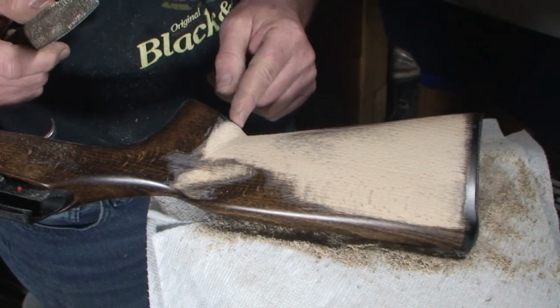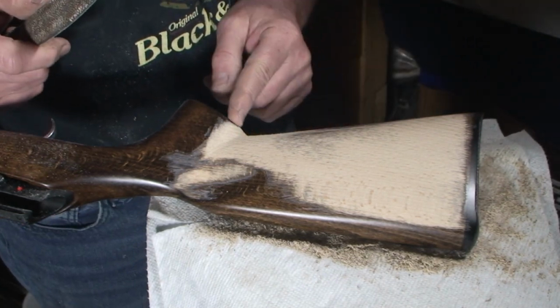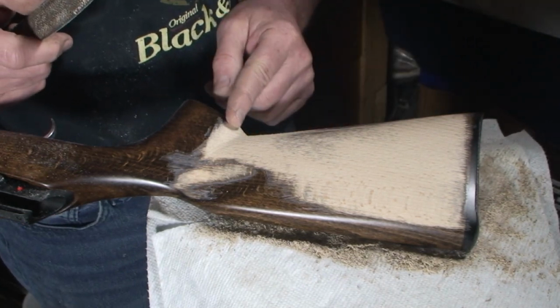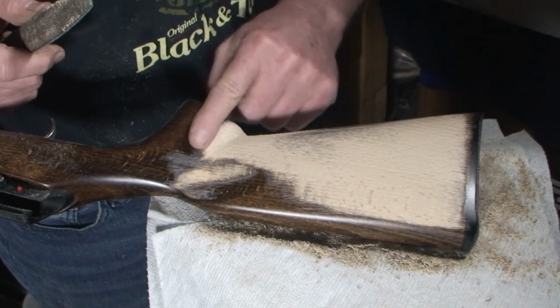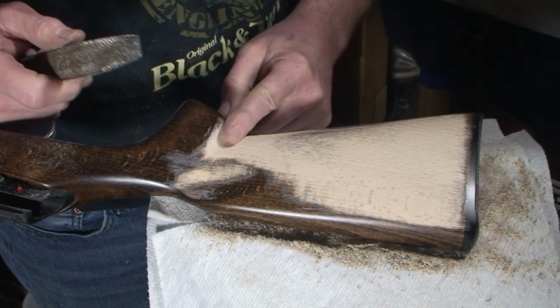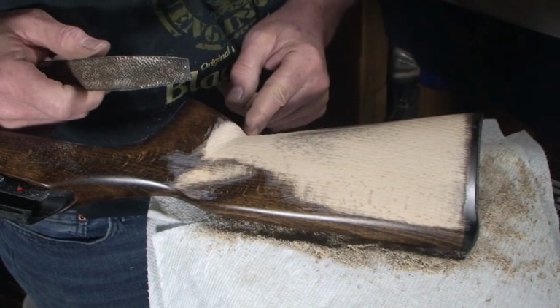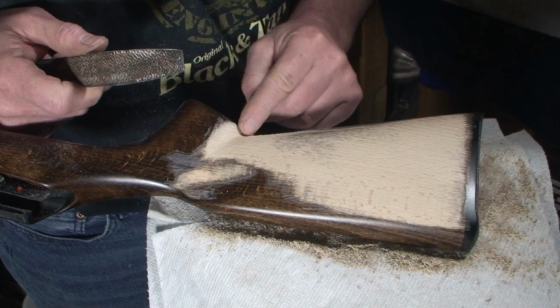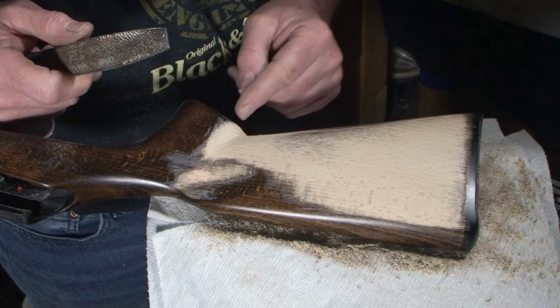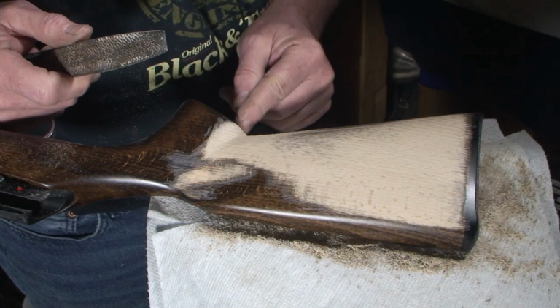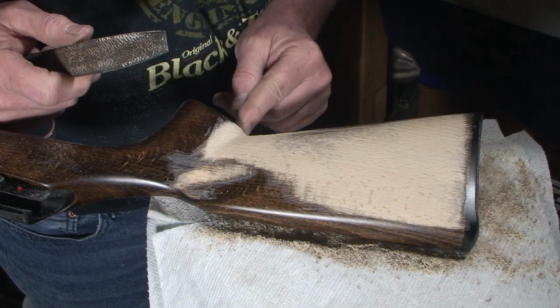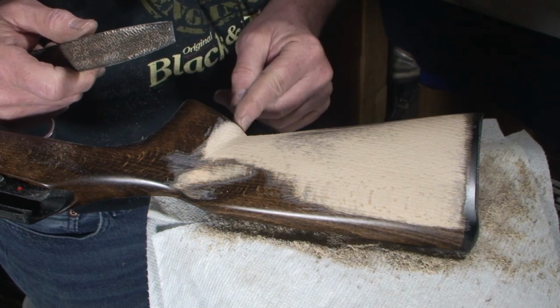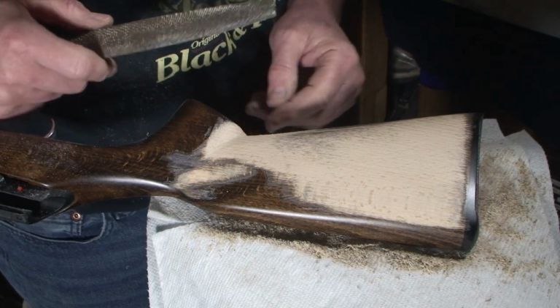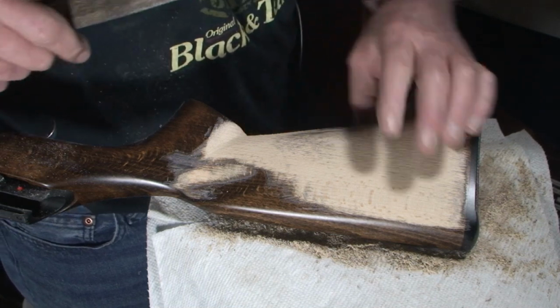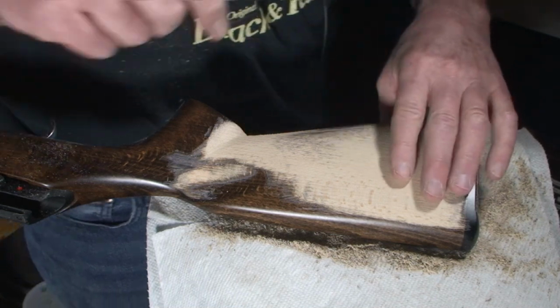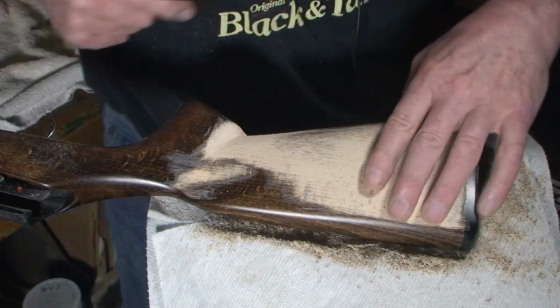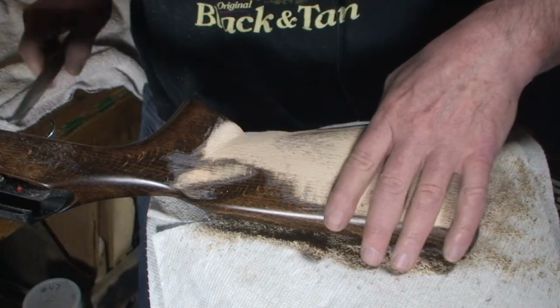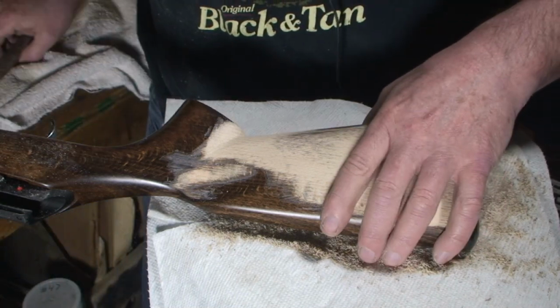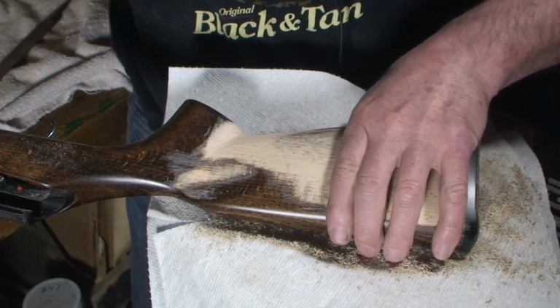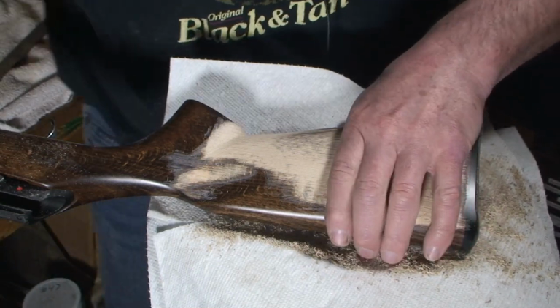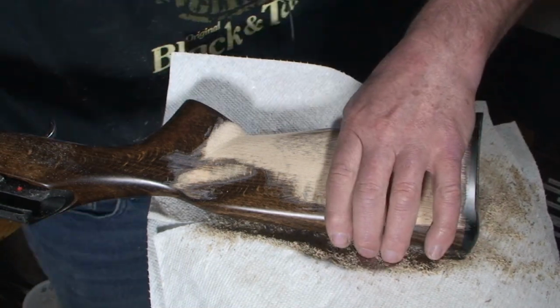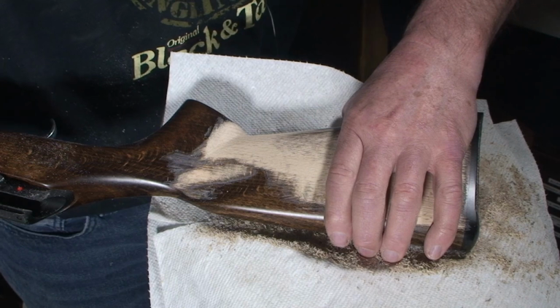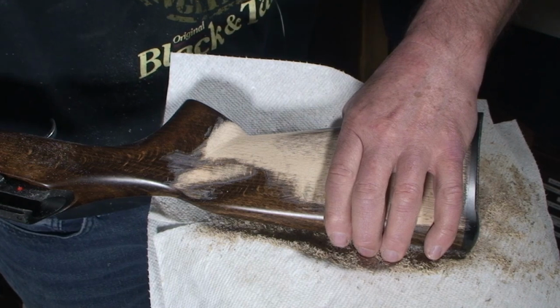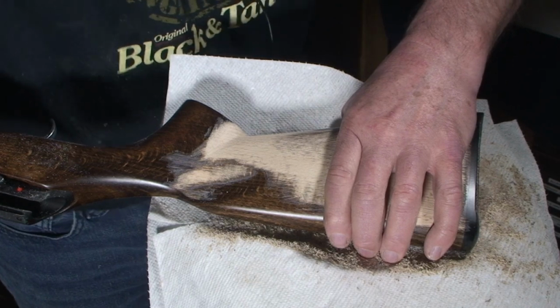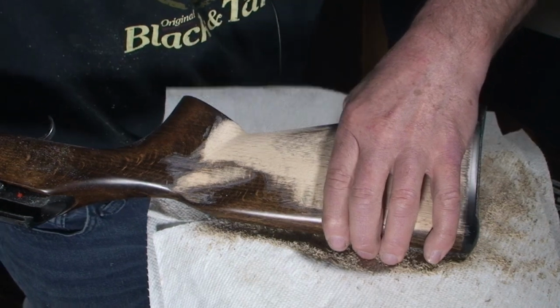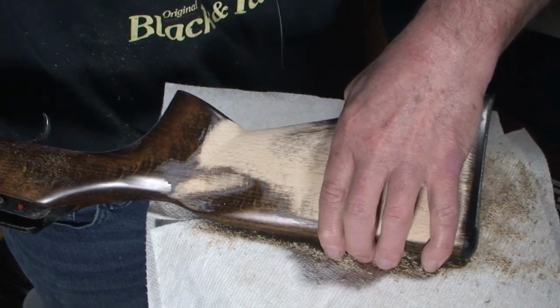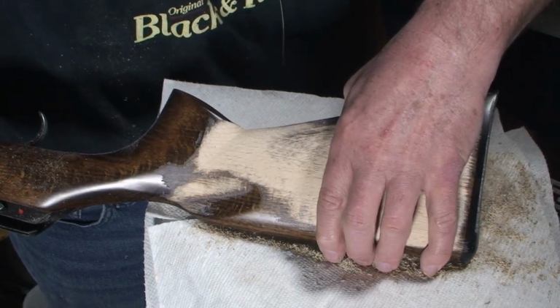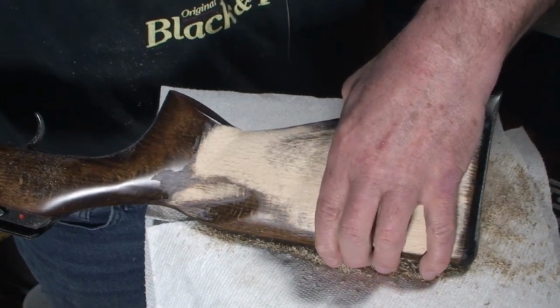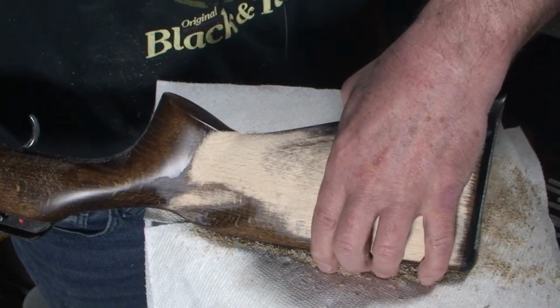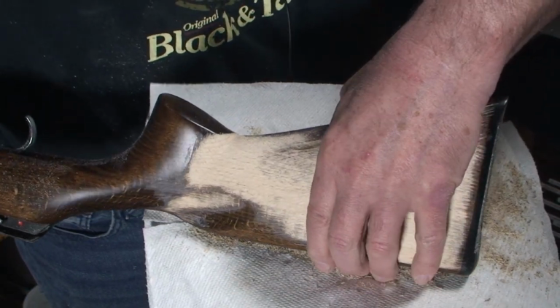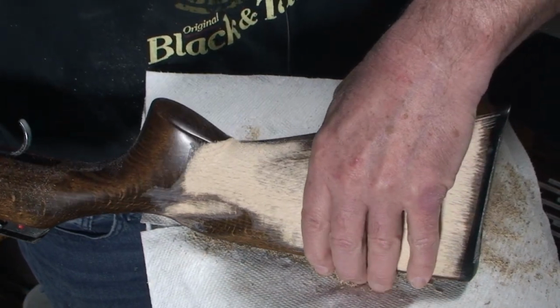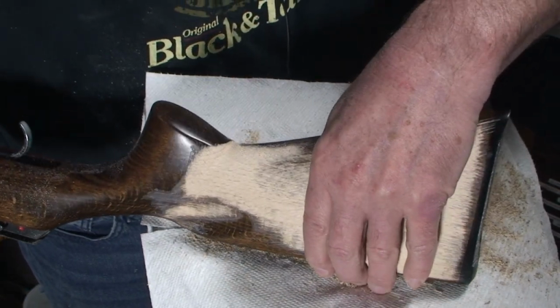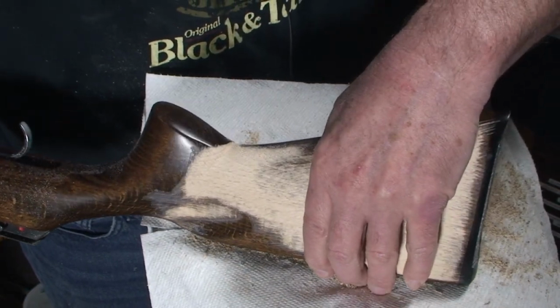Right here — see how we're starting to get a curve here? We need to get this chunk of wood out. I'm going to flip the stock up to do that, and I'm just about ready to wrap up this session because I know it's getting long.